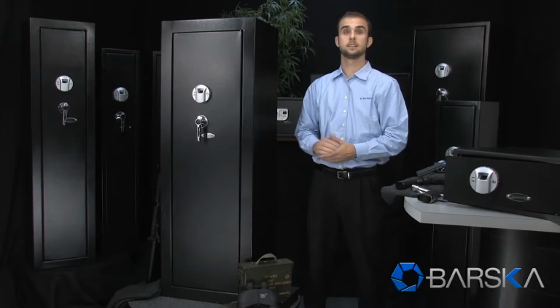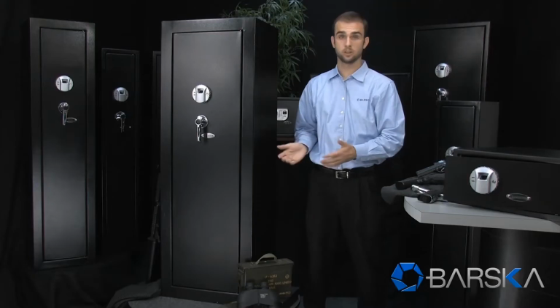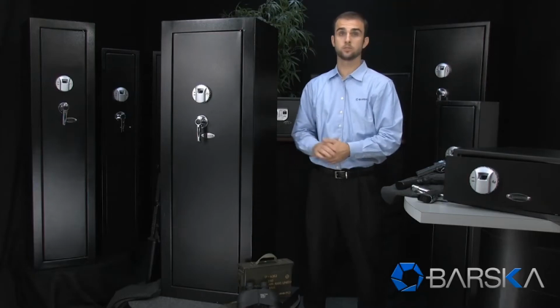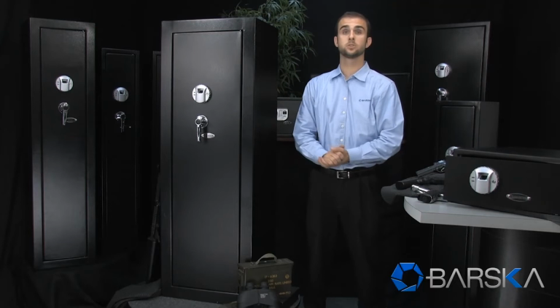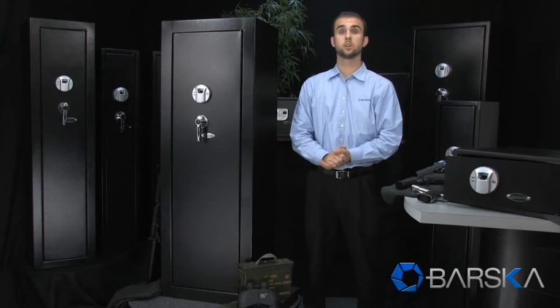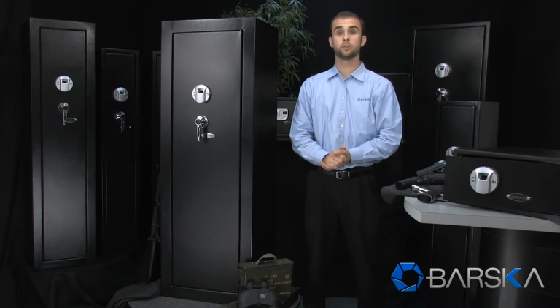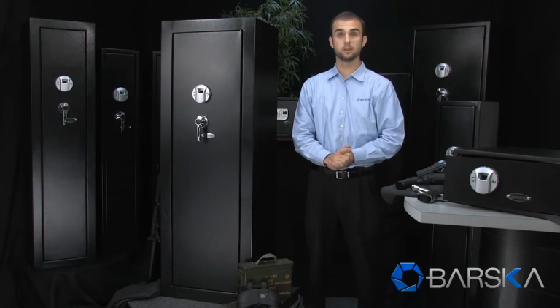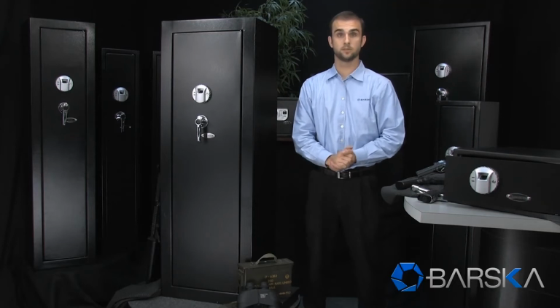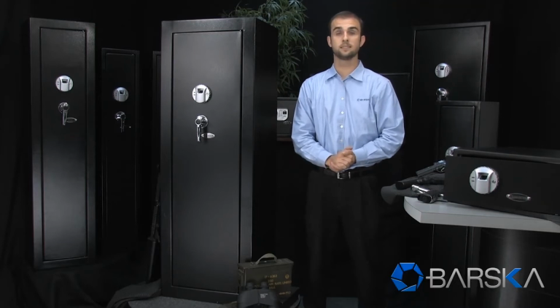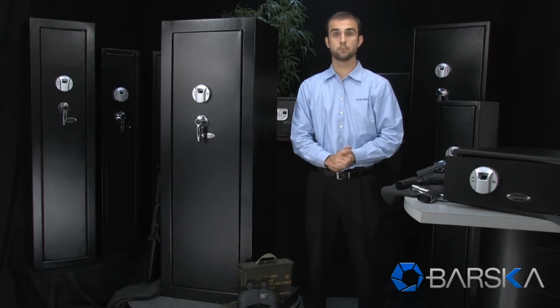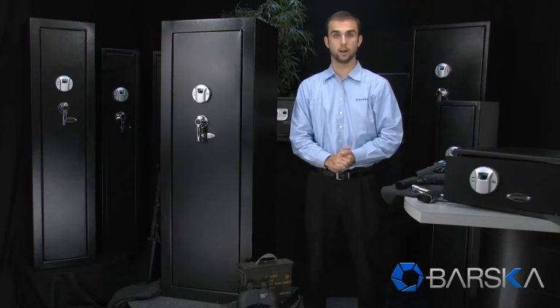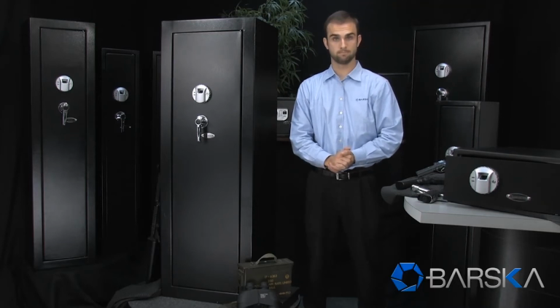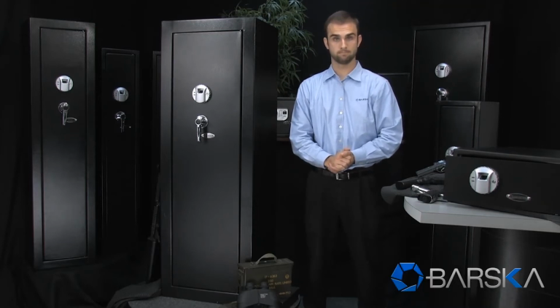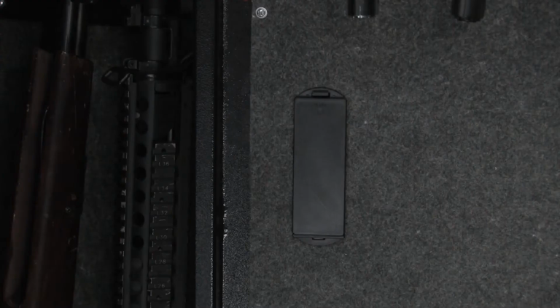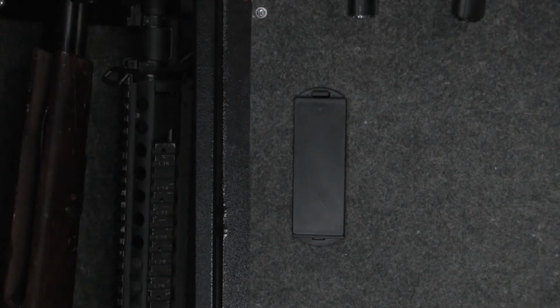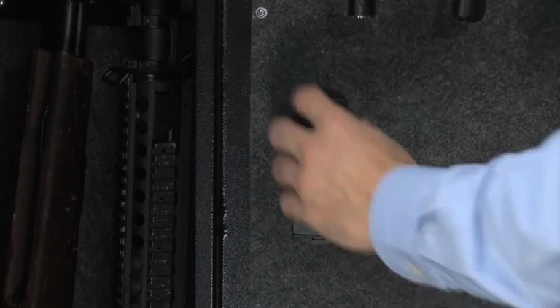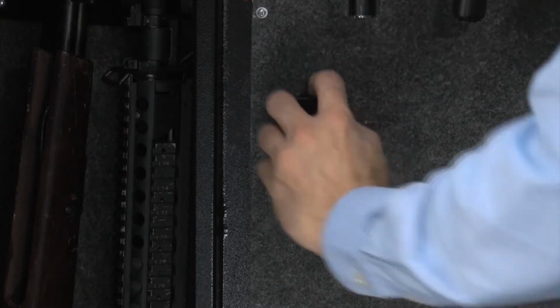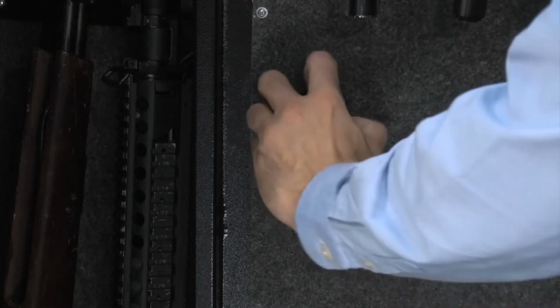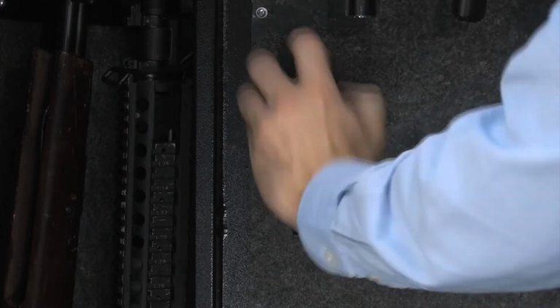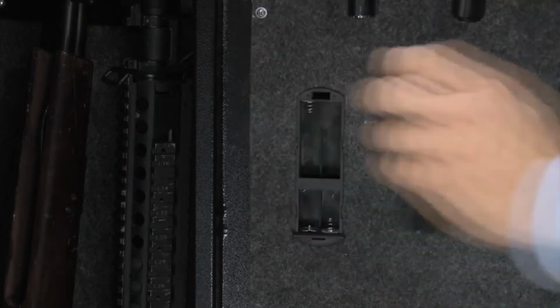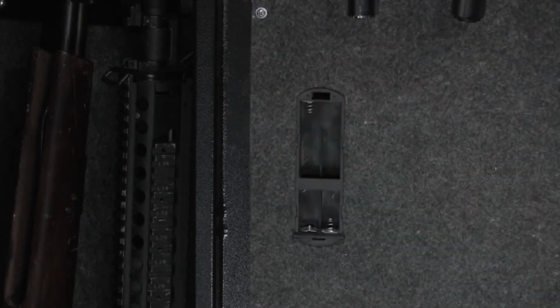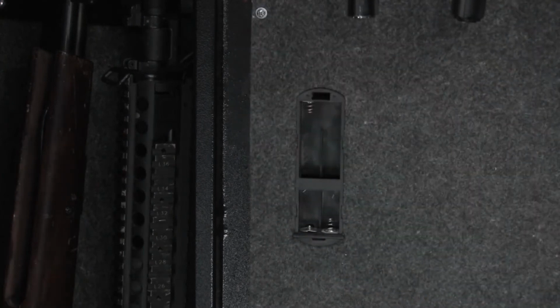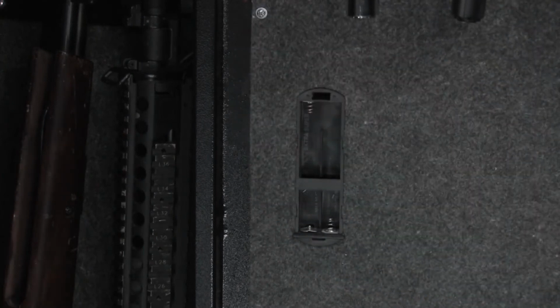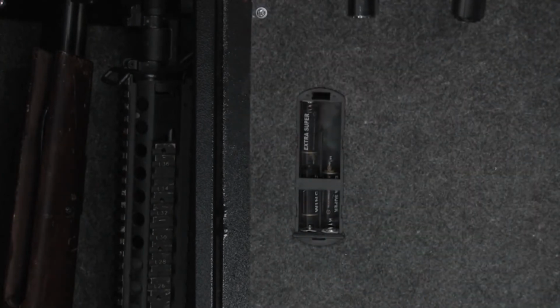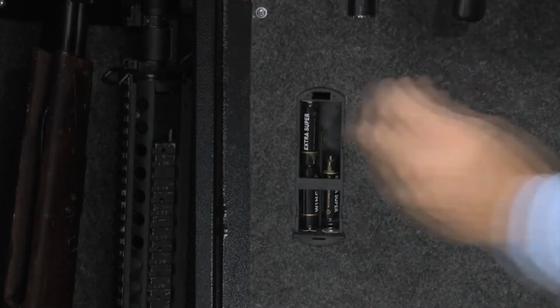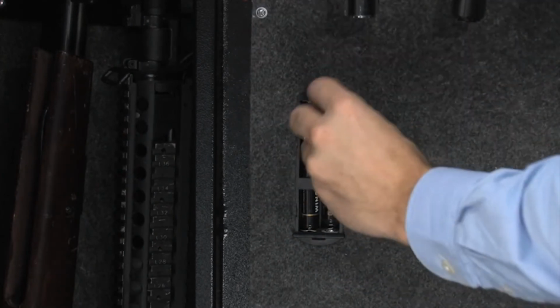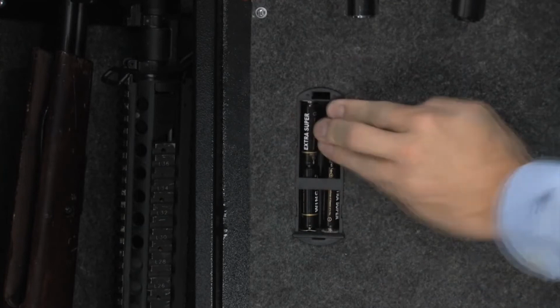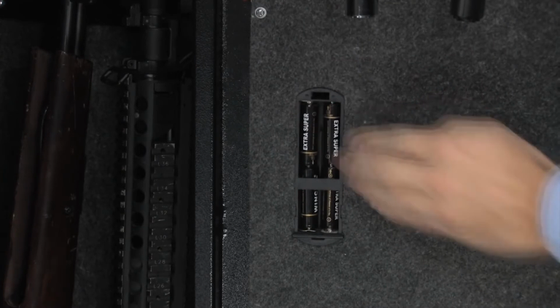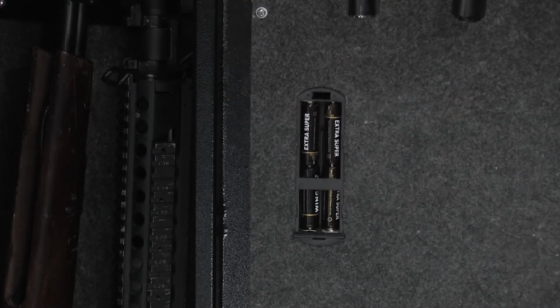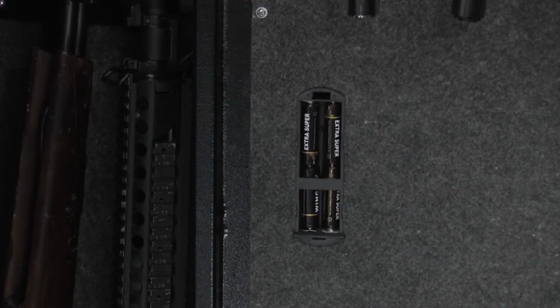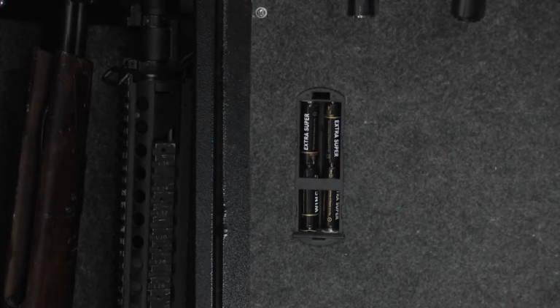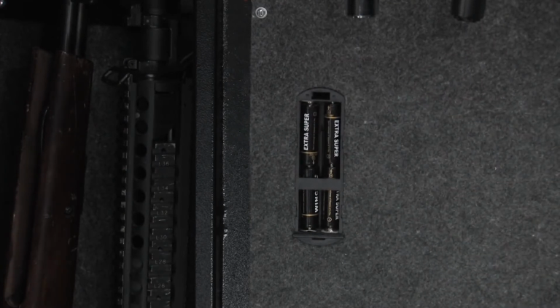This extra large rifle safe can store up to 120 fingerprints and is very easy to set up and program. First, you must locate the battery compartment on the inside of the safe door. Remove the battery cover and insert four AA batteries. The safe is now ready to program.